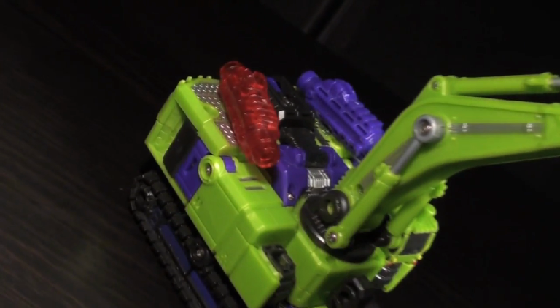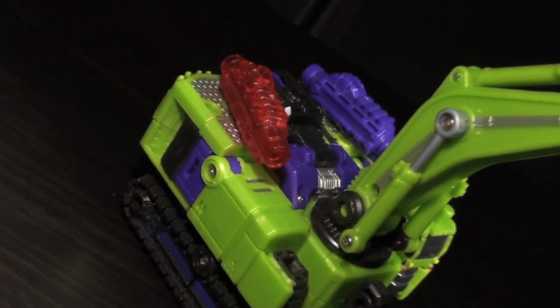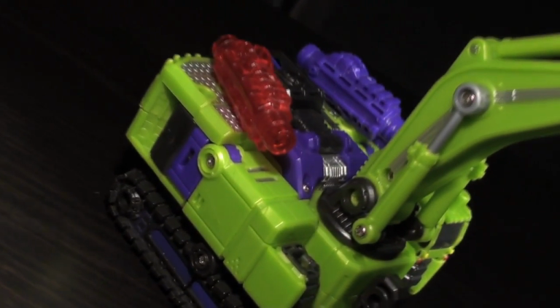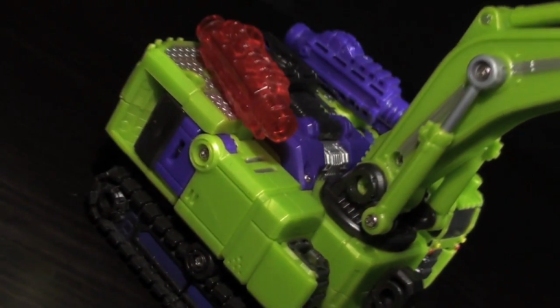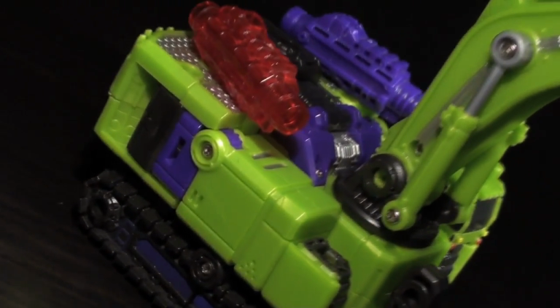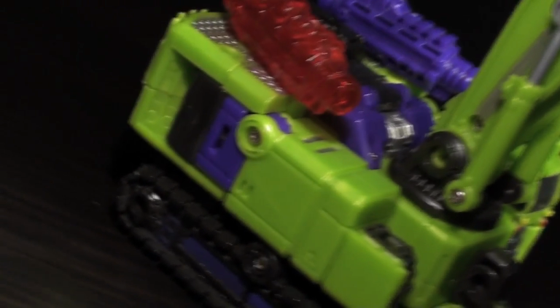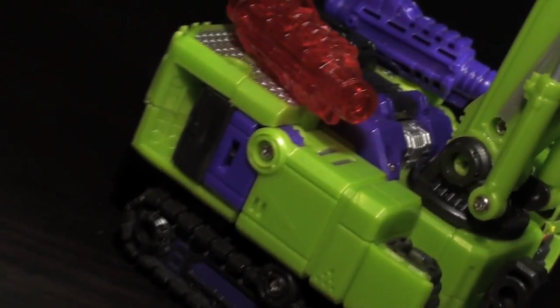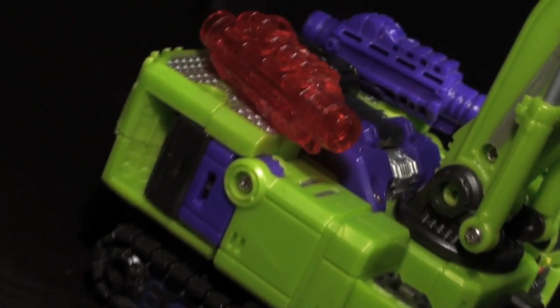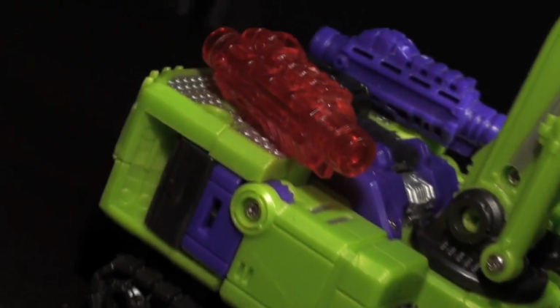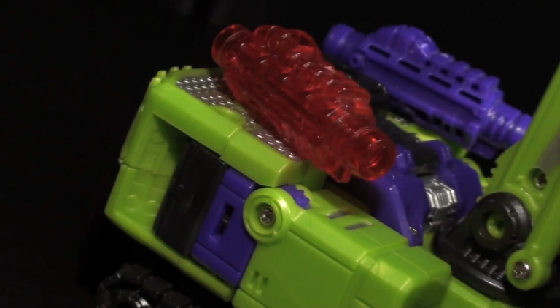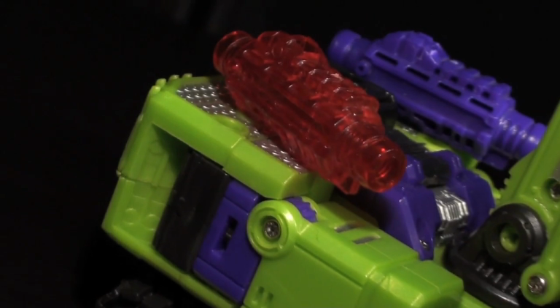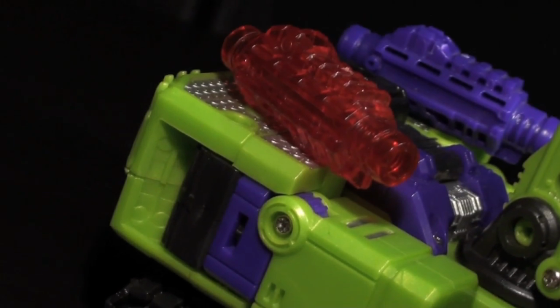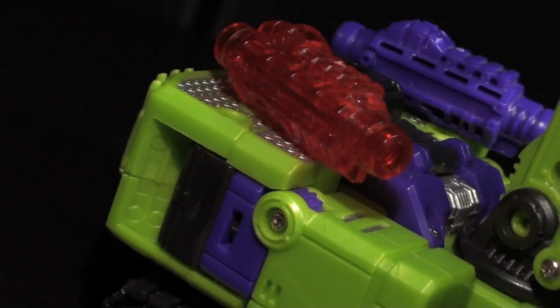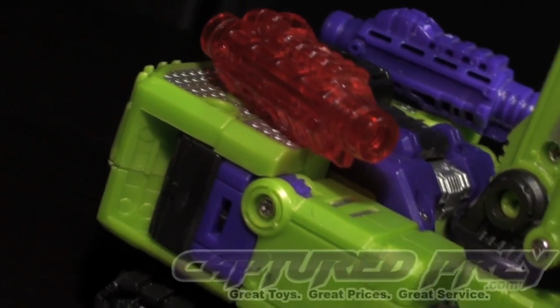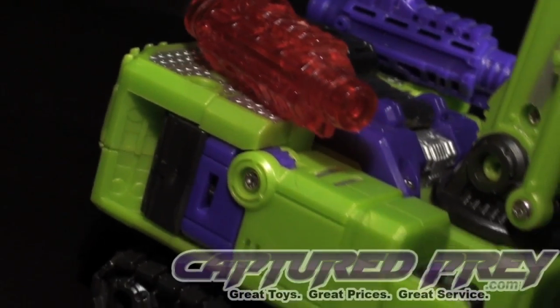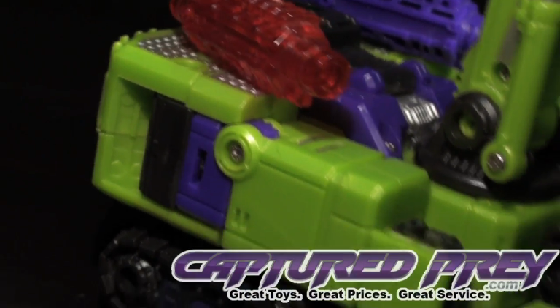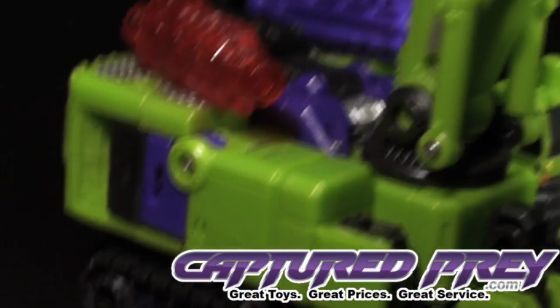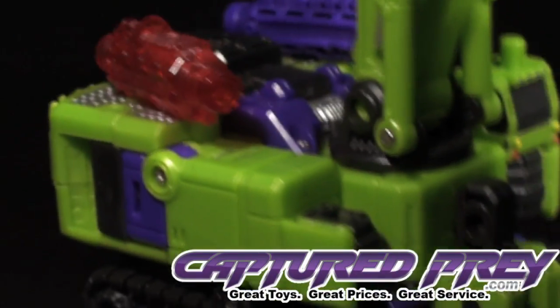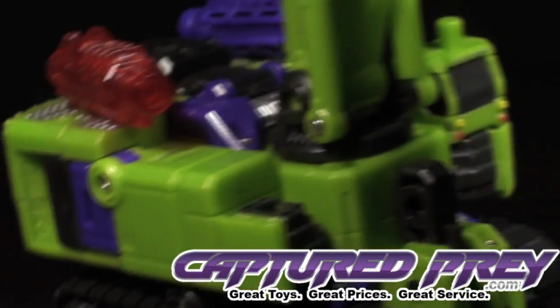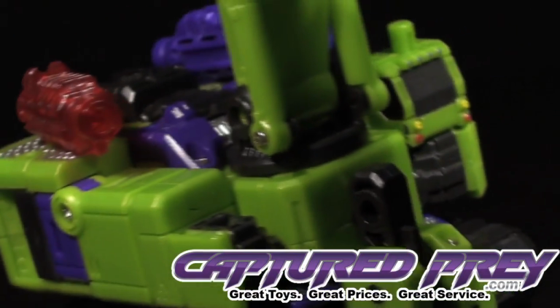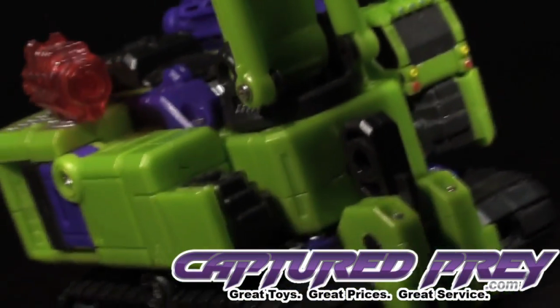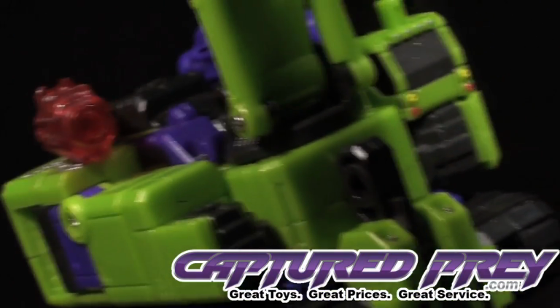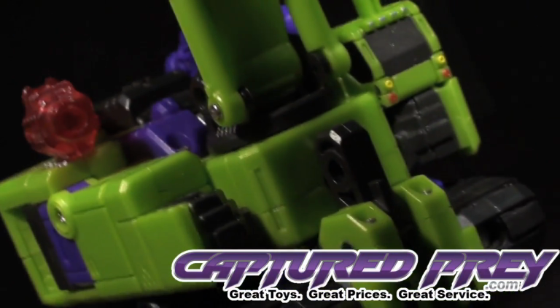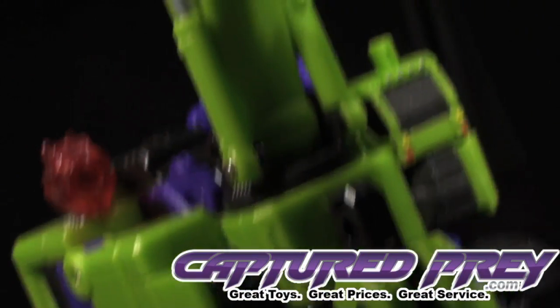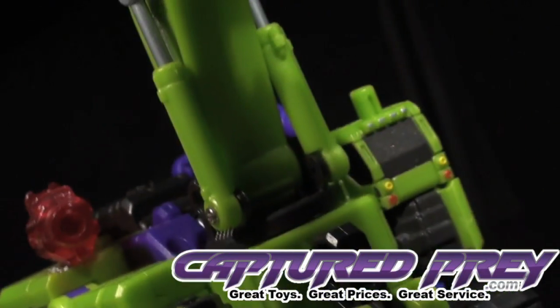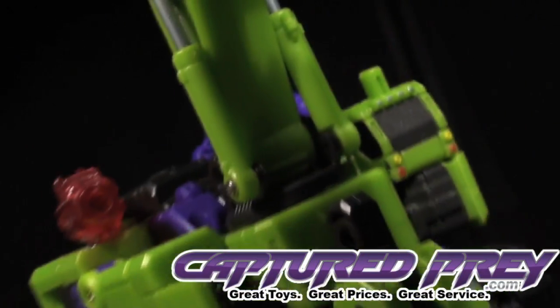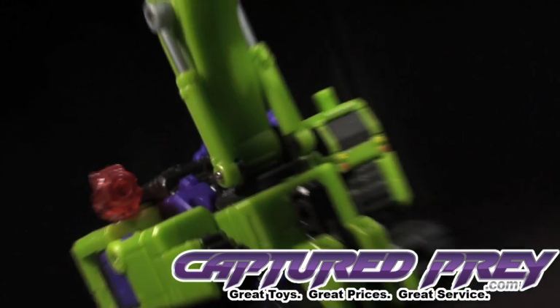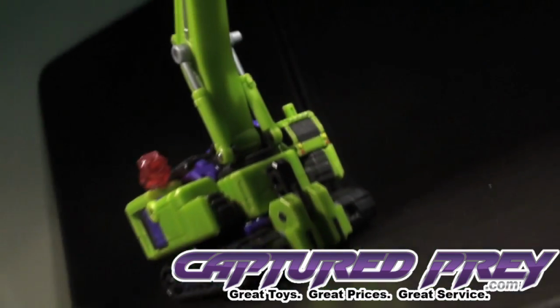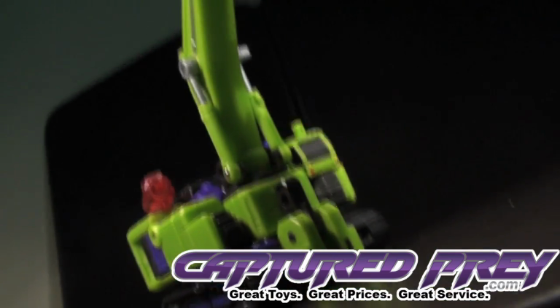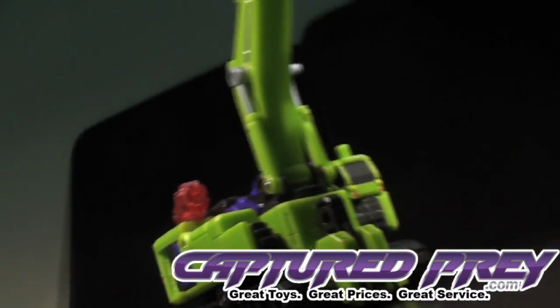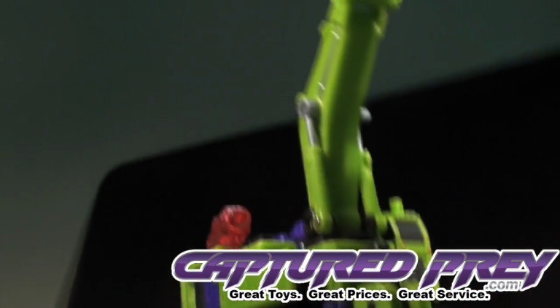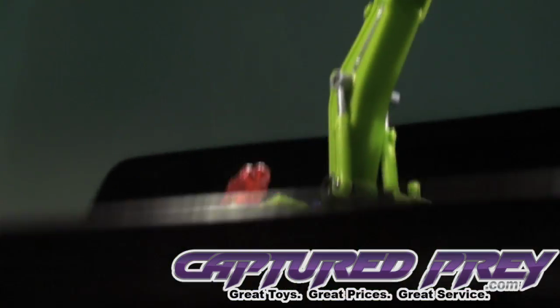Back in January, I decided to go in on the big green machine and Orson over at Captured Prey gave me a good deal on an arm and a leg. So let's start off by looking at that arm.